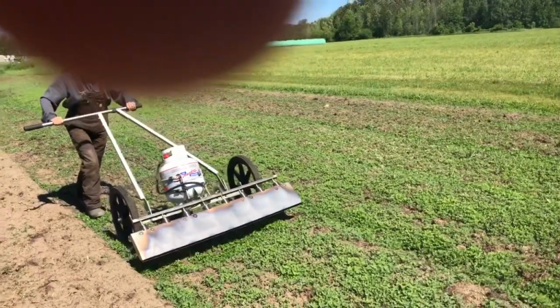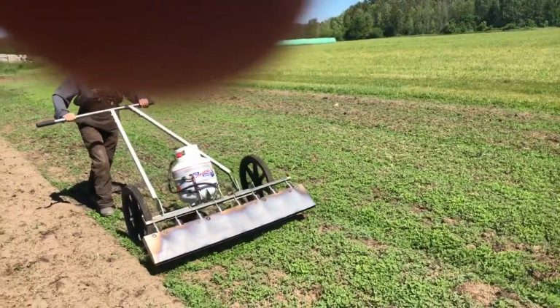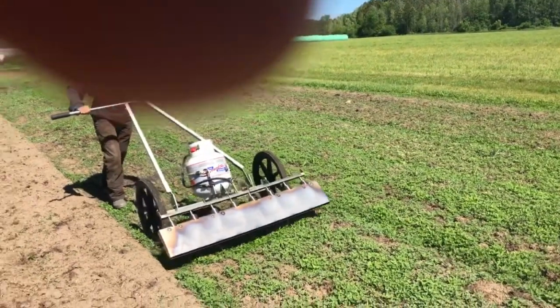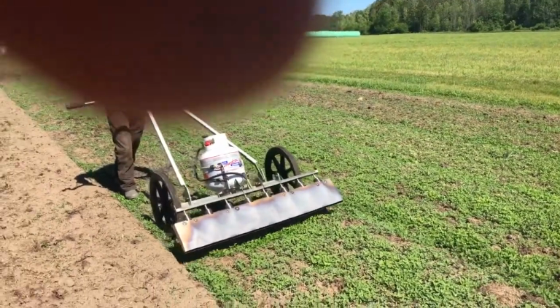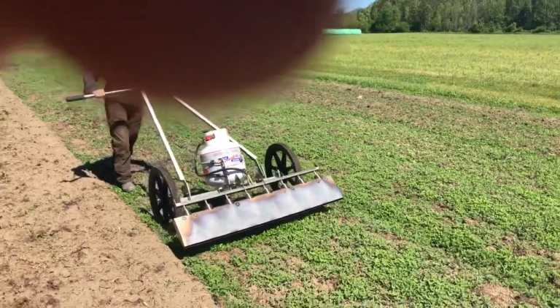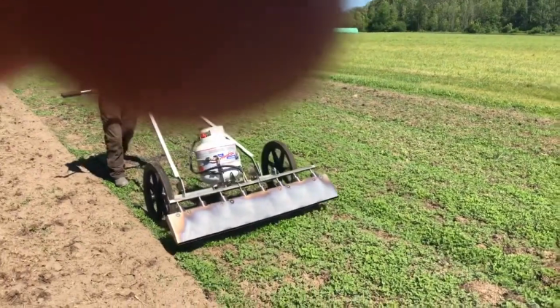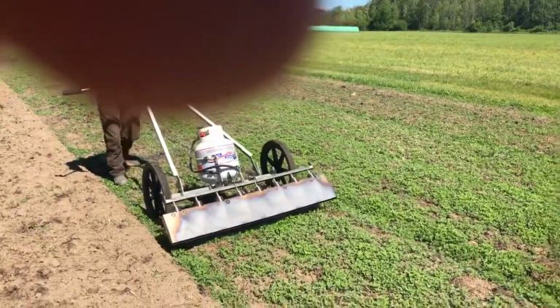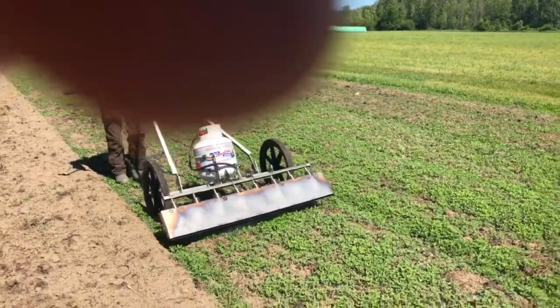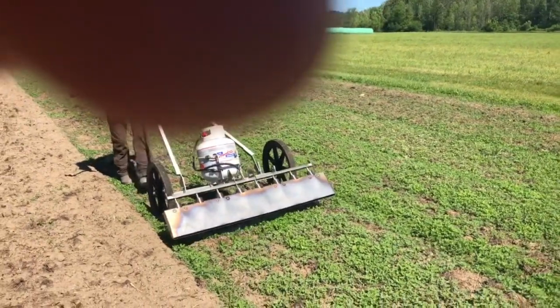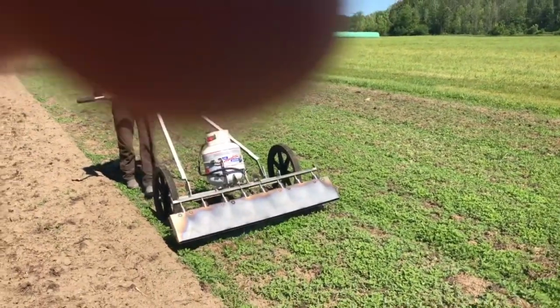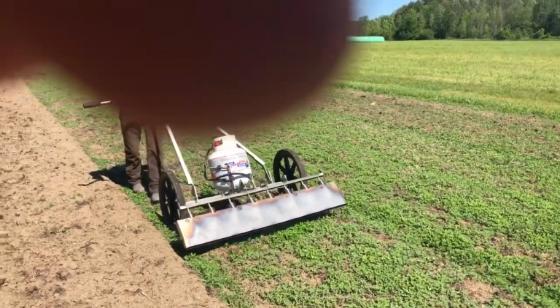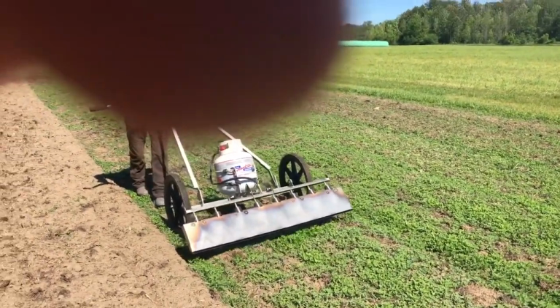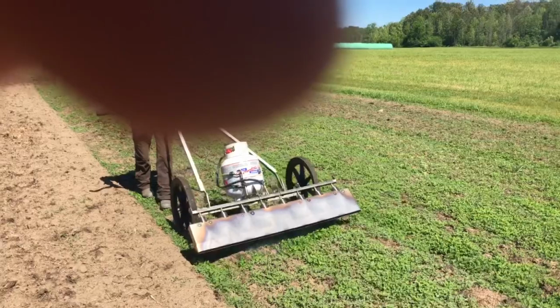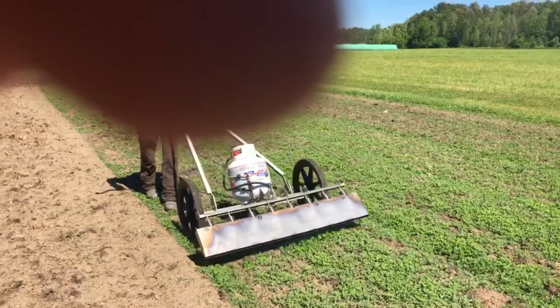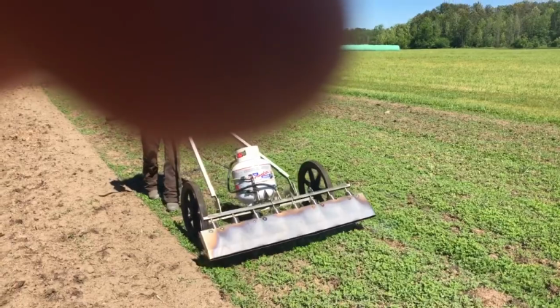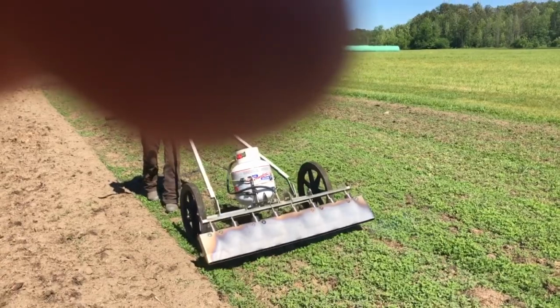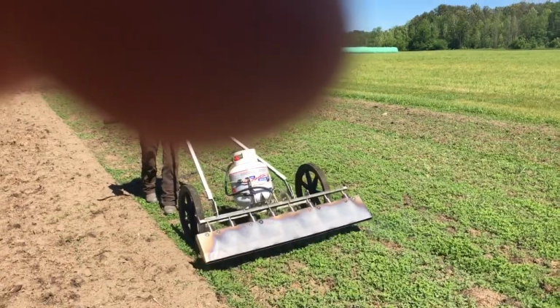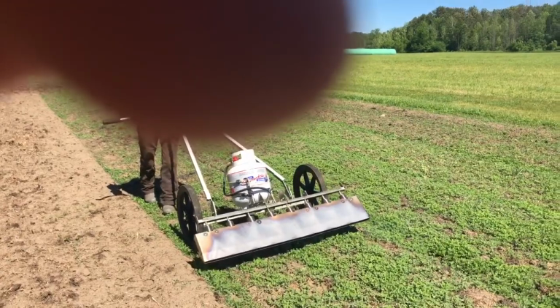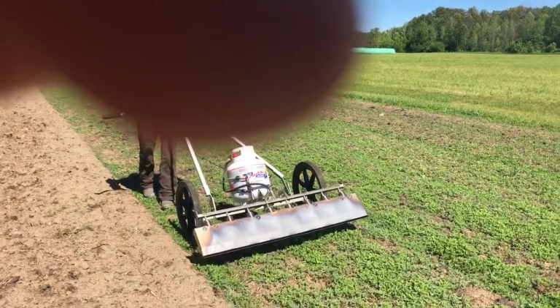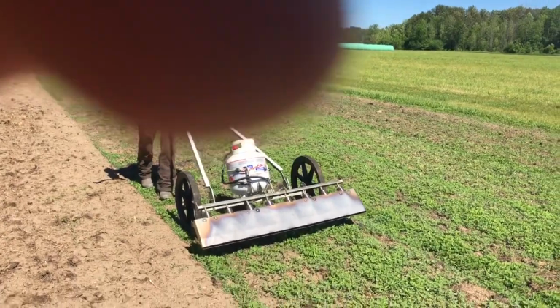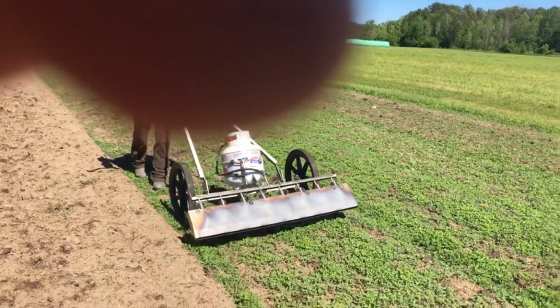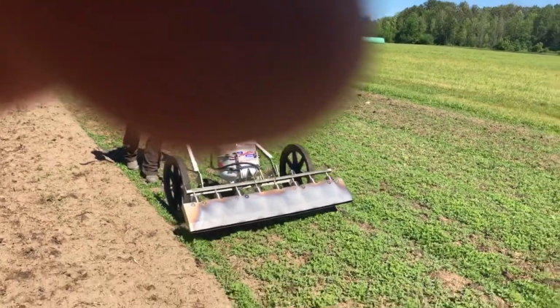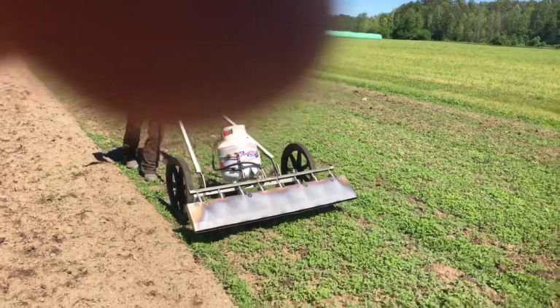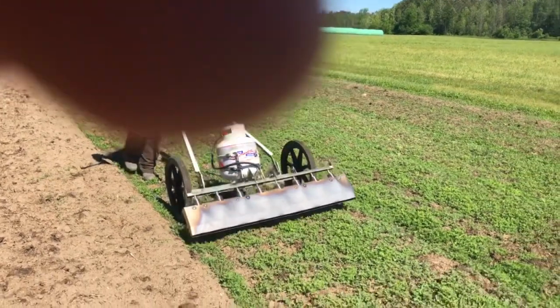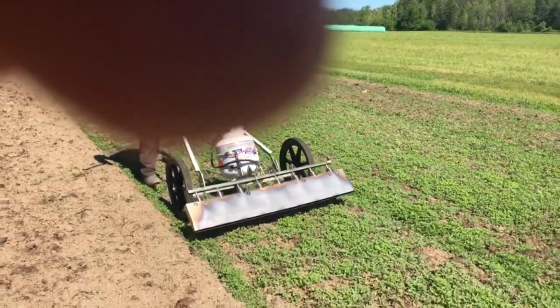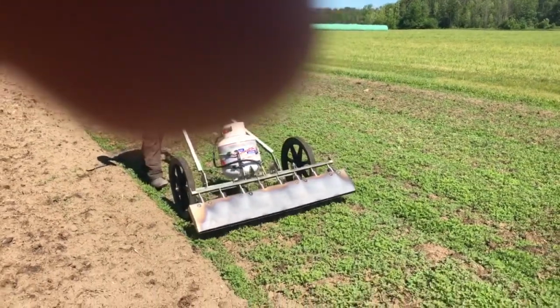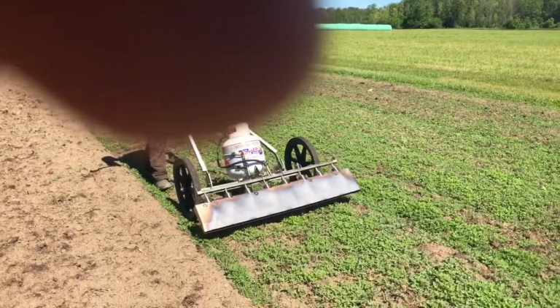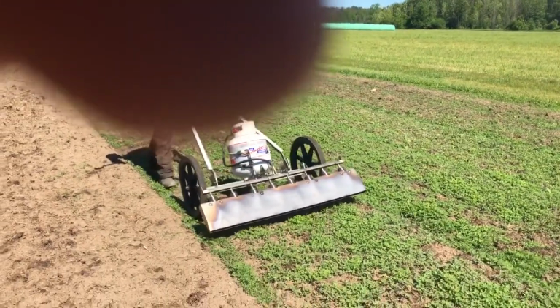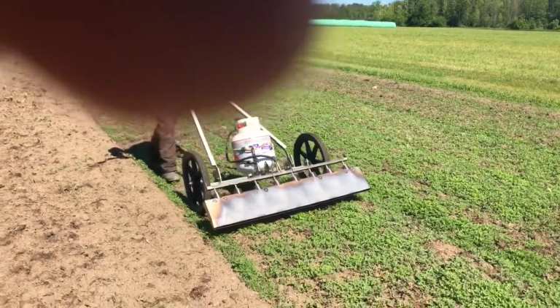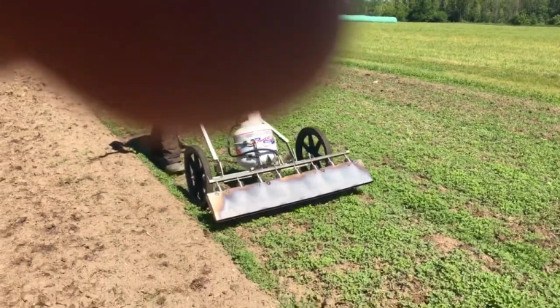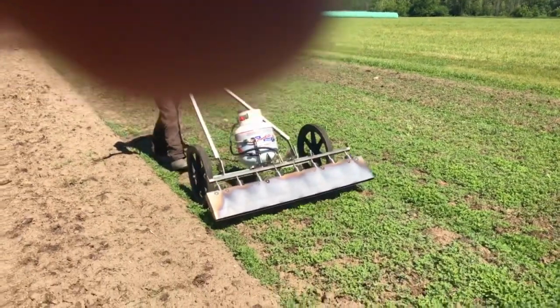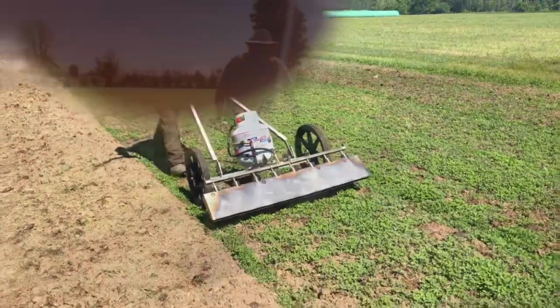These weeds are a little high. I'd suggest no more than one or two inches. I will go over them a second time.